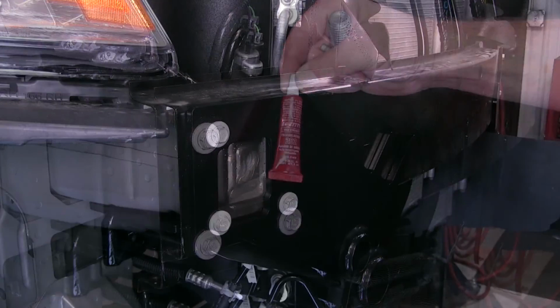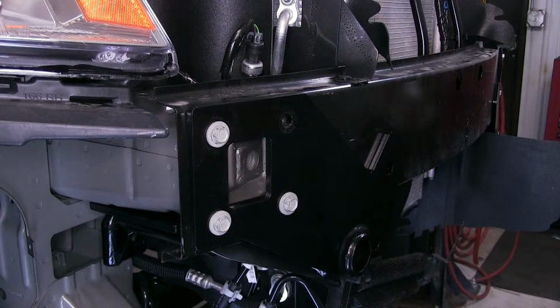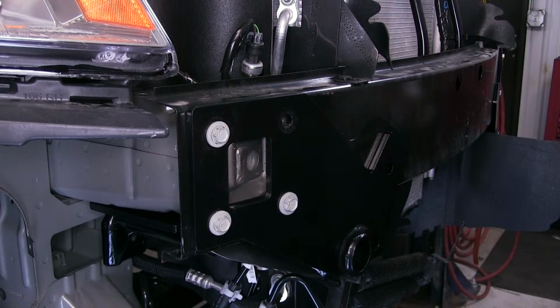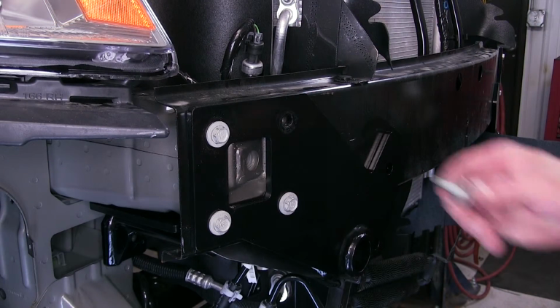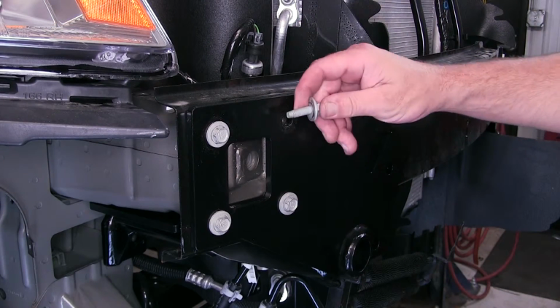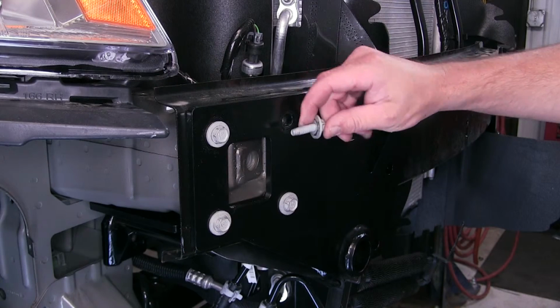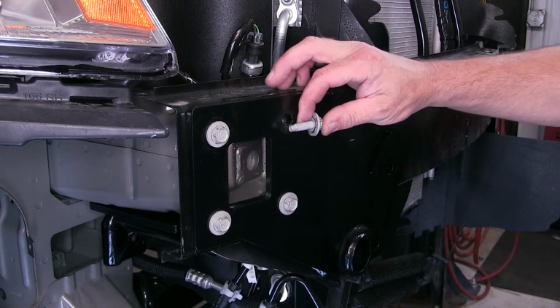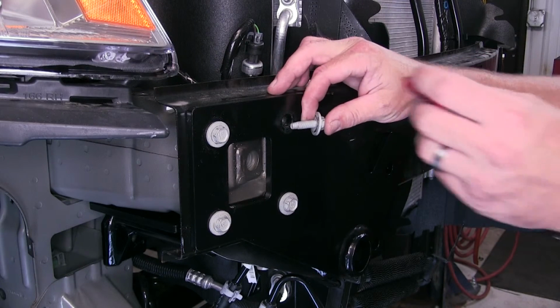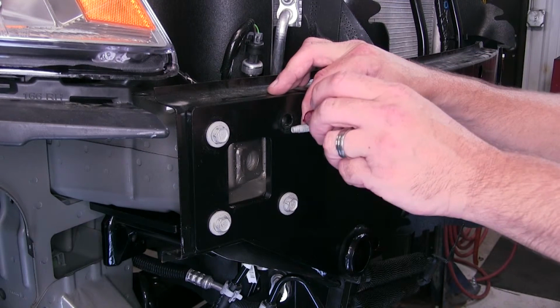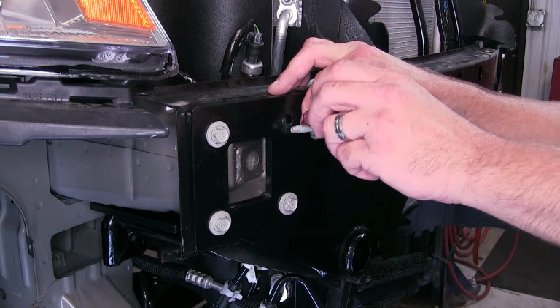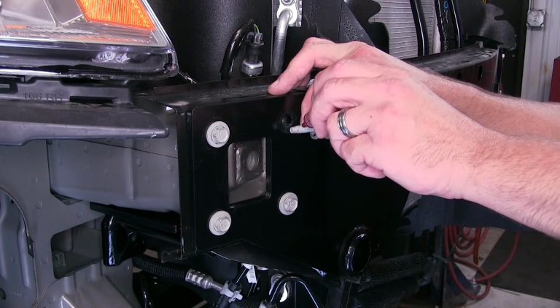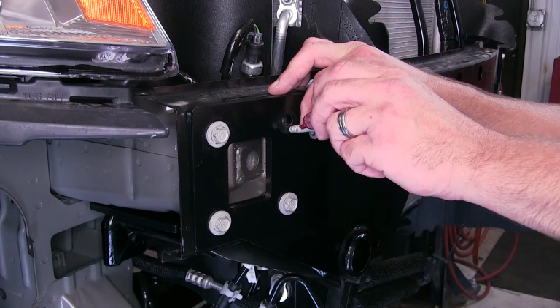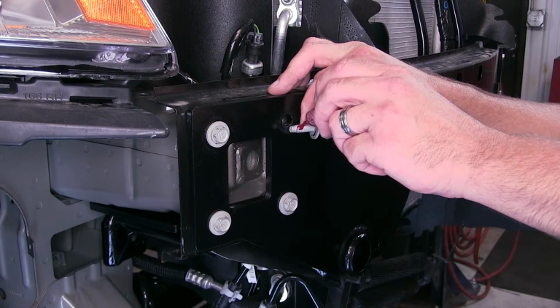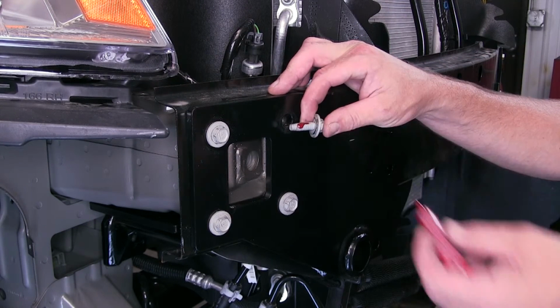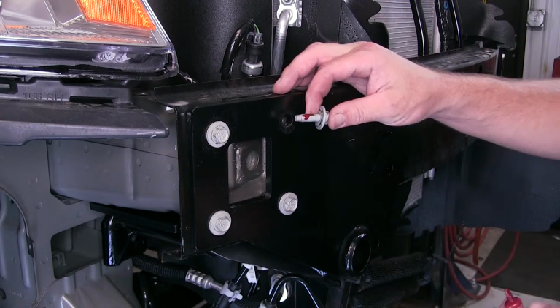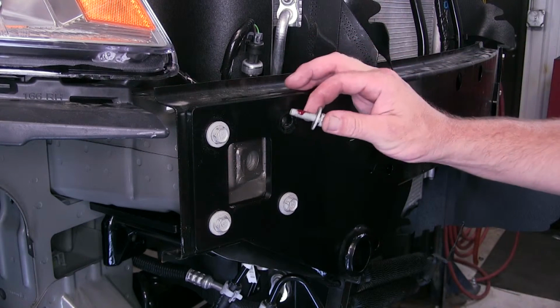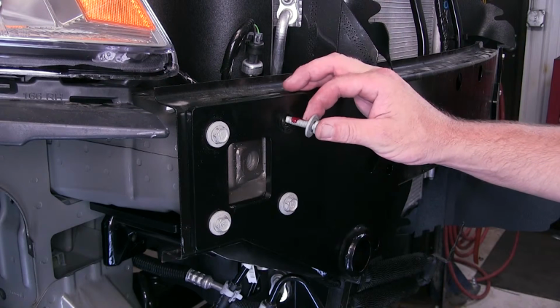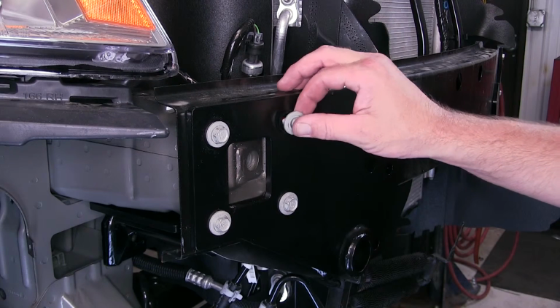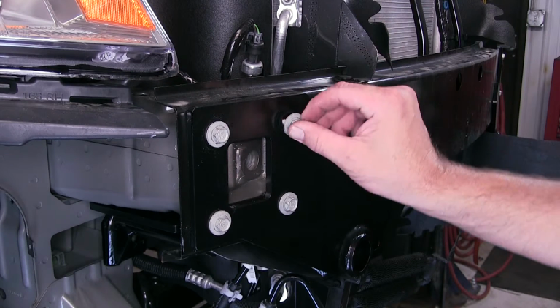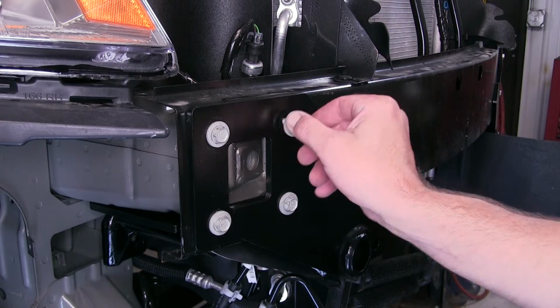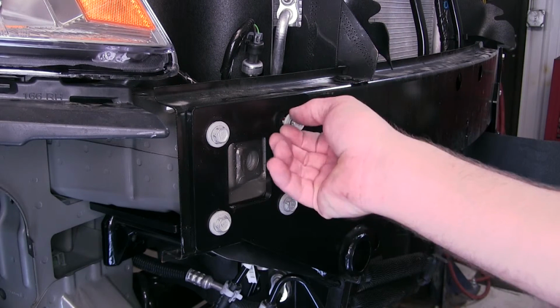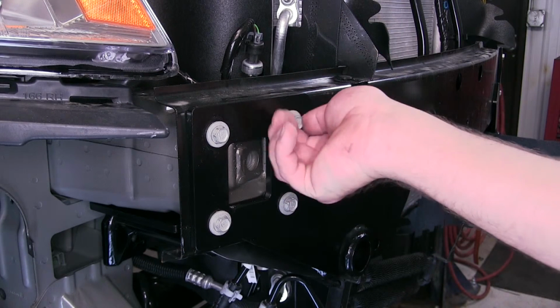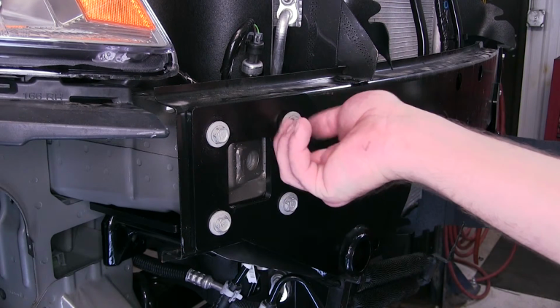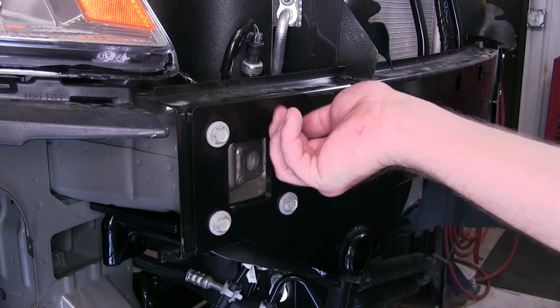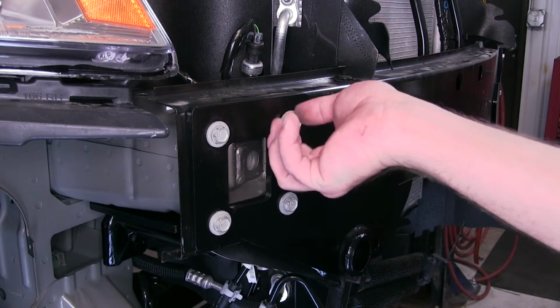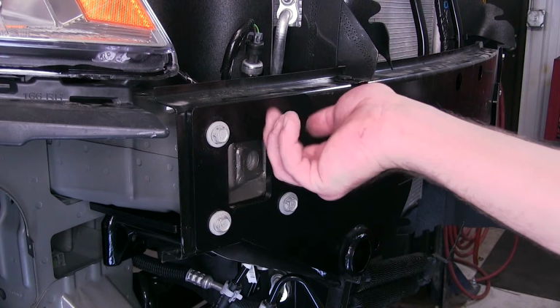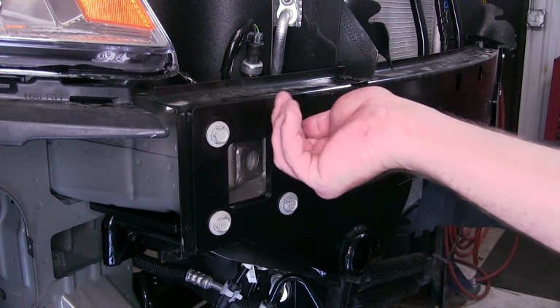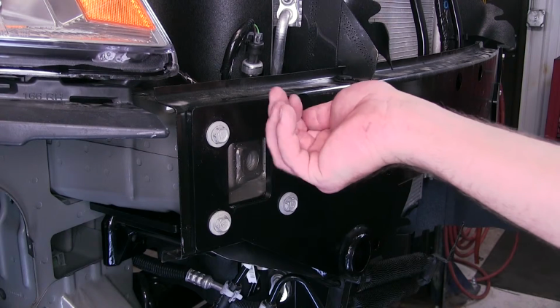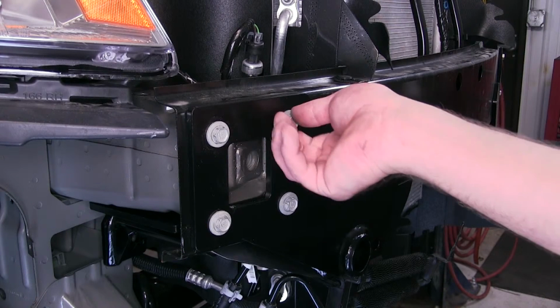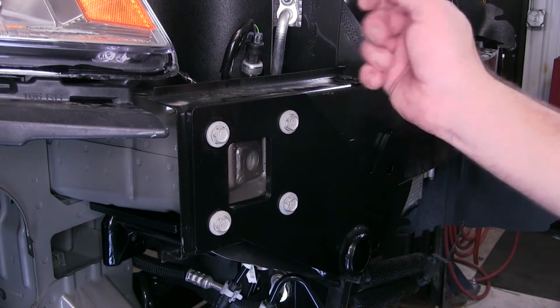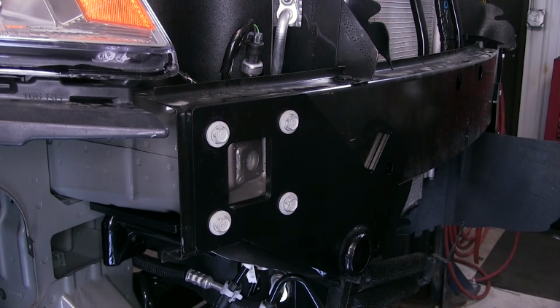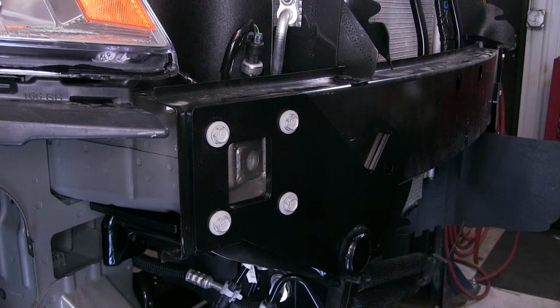Now, for this application, we've got our bolt, and we're going to put just a little bit of our thread locker onto the threads — a little bit will go a long way. We'll install our fastener, tighten it down, and torque to specifications.